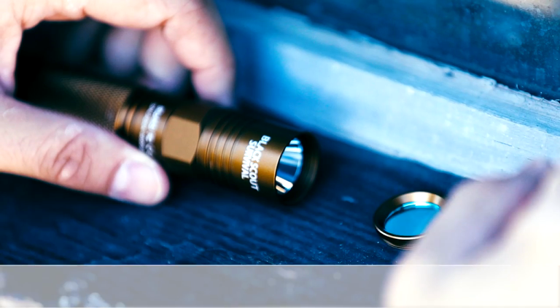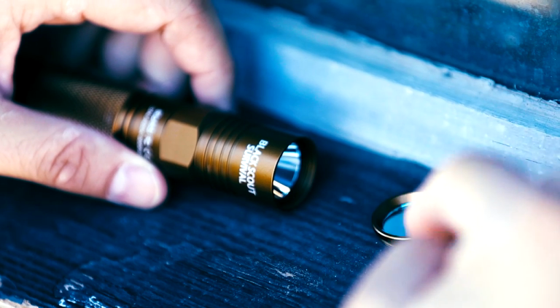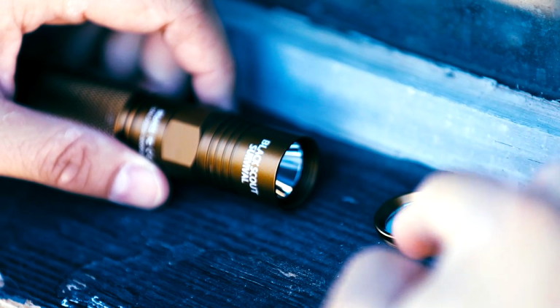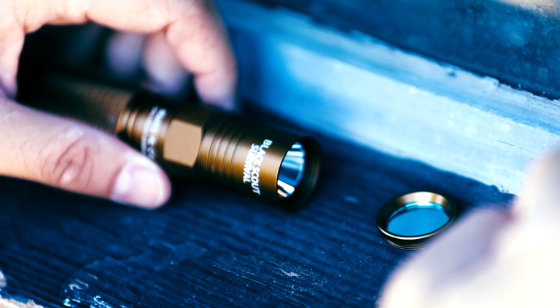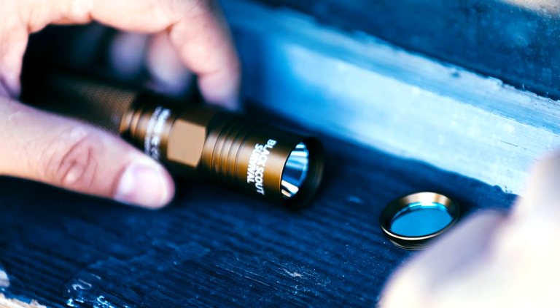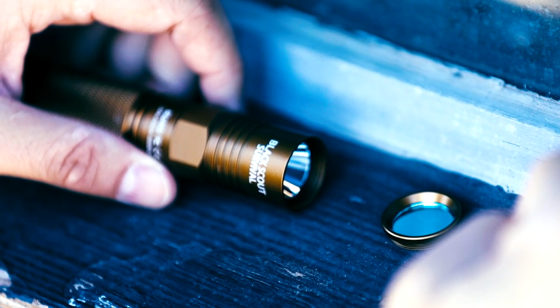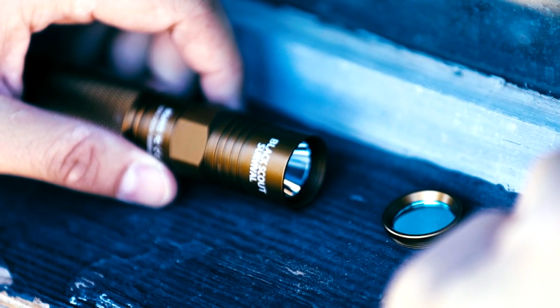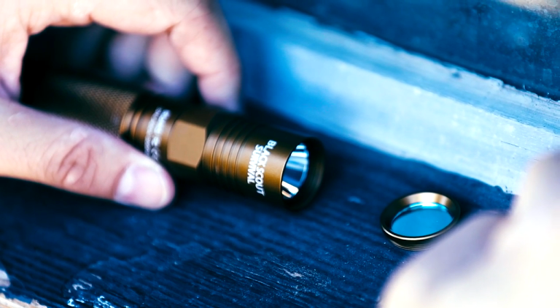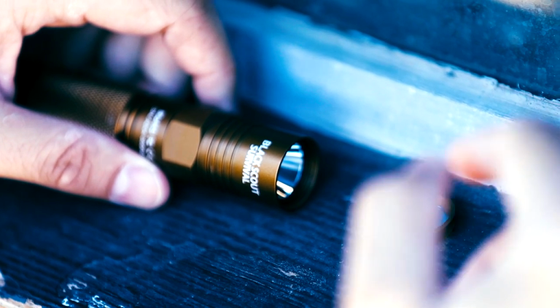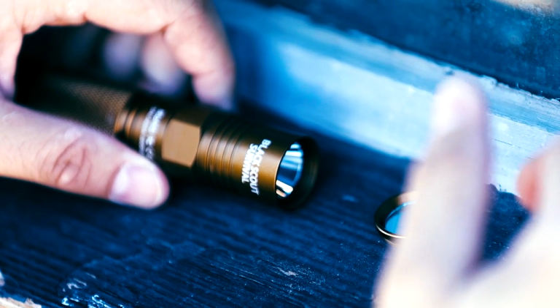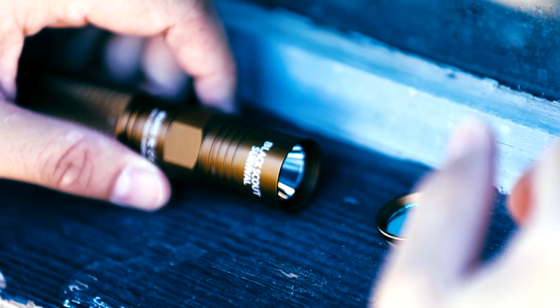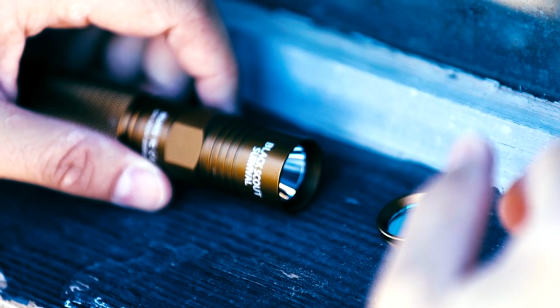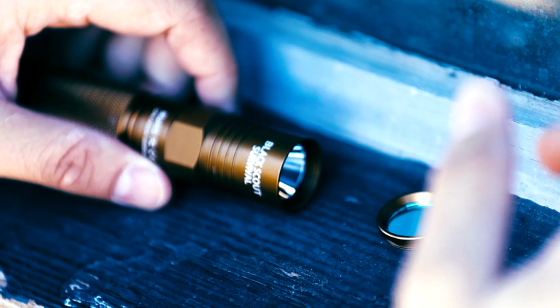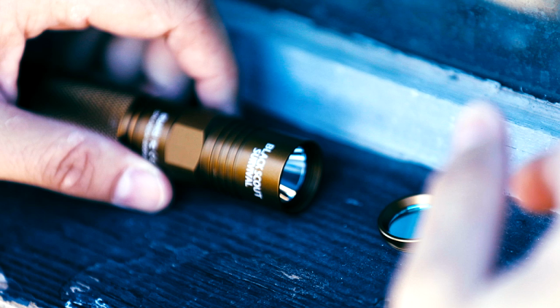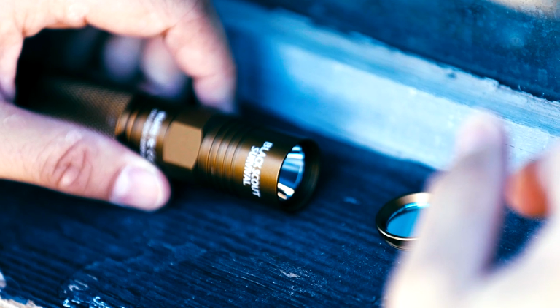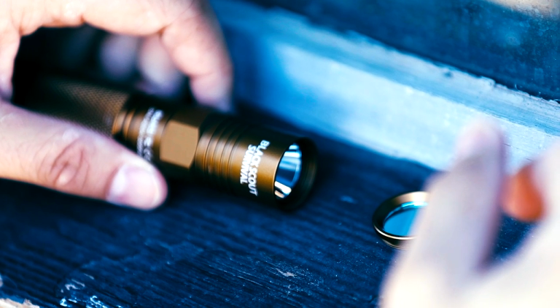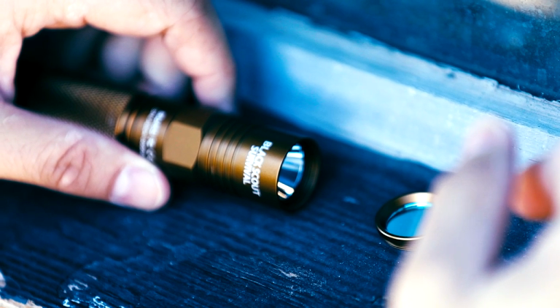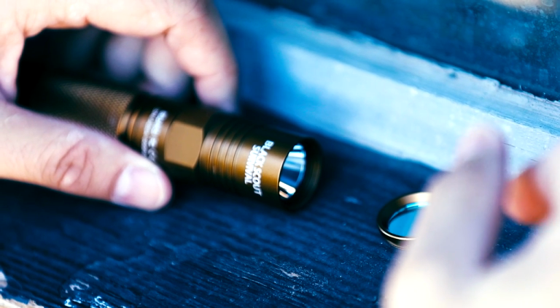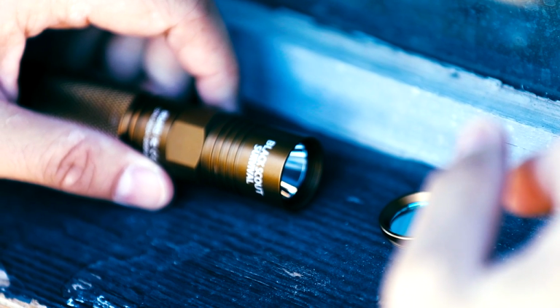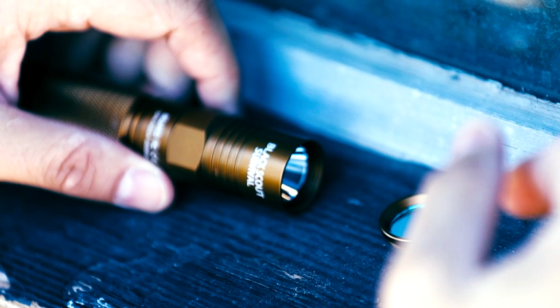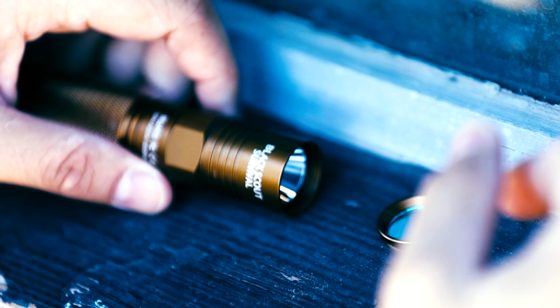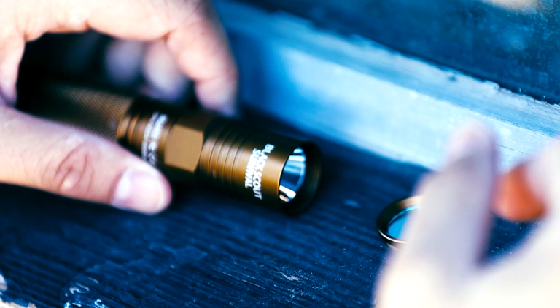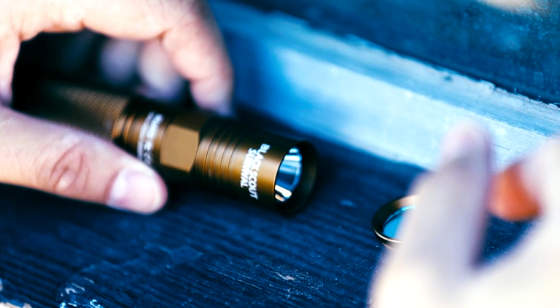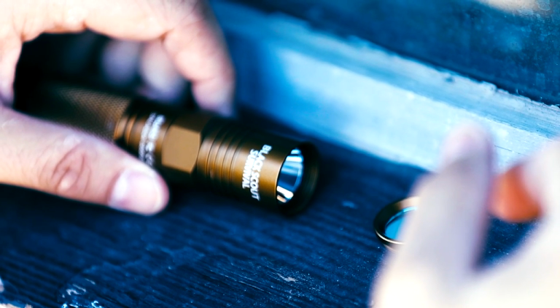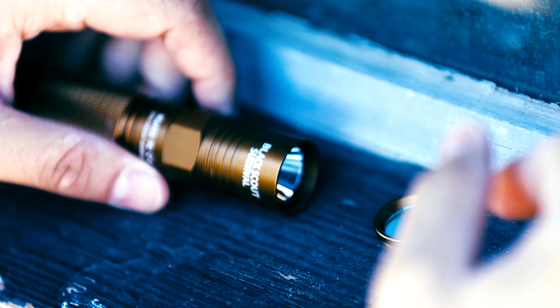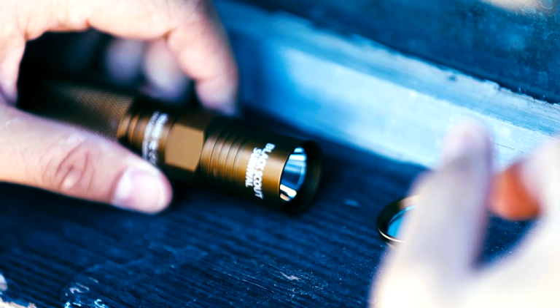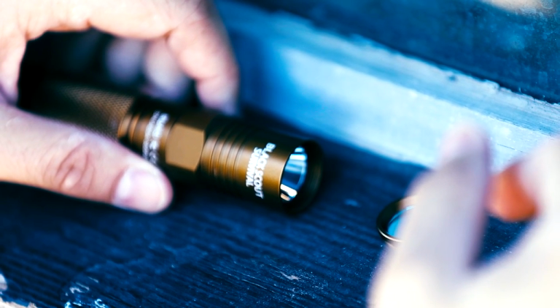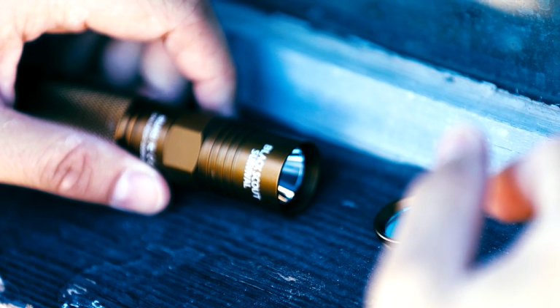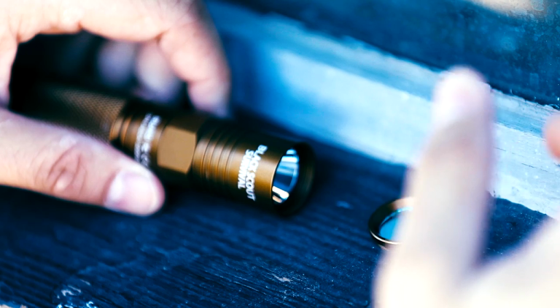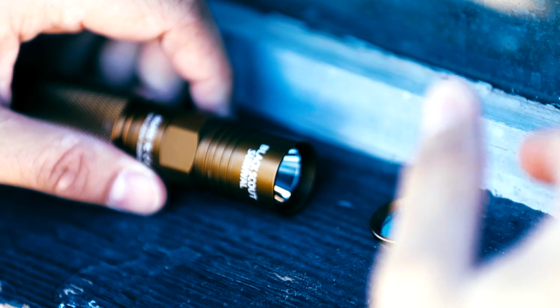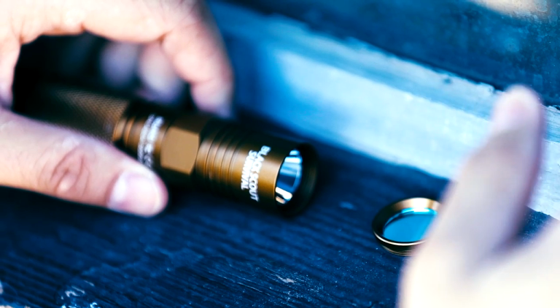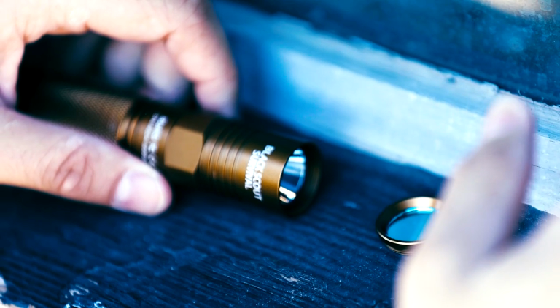The different lumen modes: we have turbo, strobe, and SOS at 1150 lumens. We have 450 lumens on high, 140 lumens on medium, and 24 lumens on low.